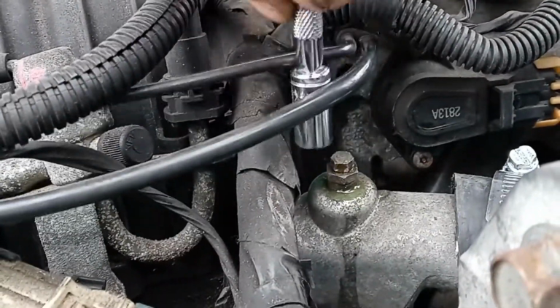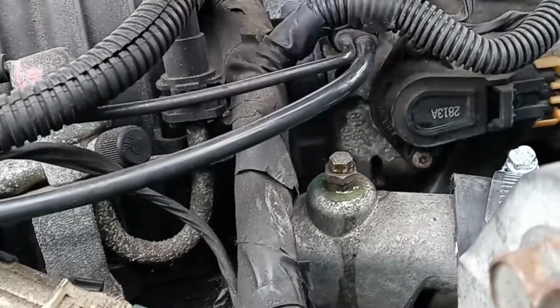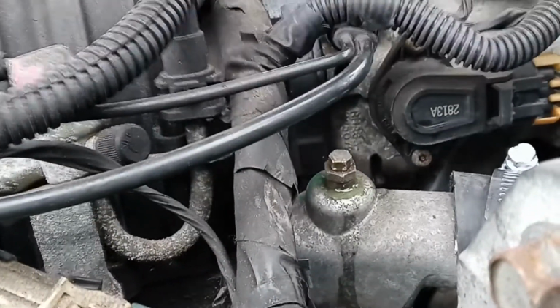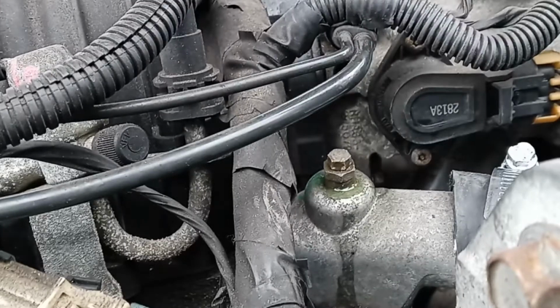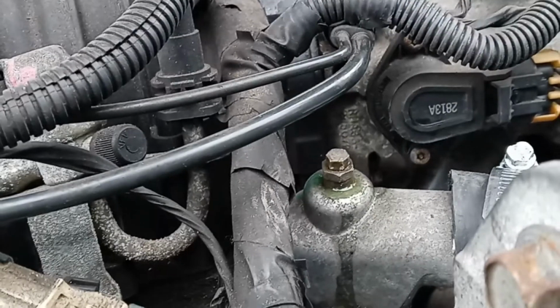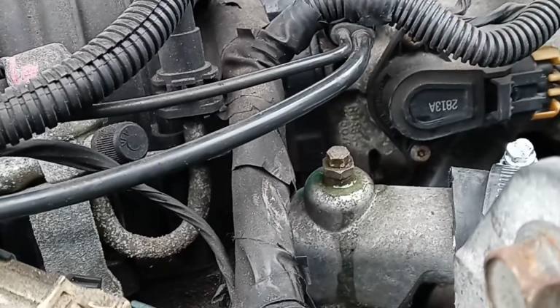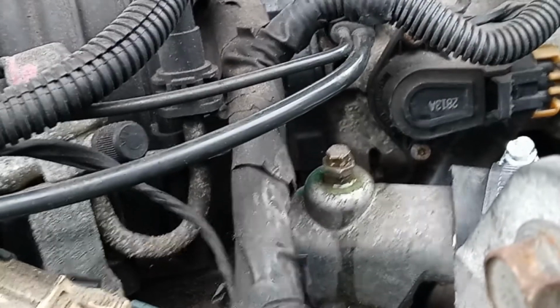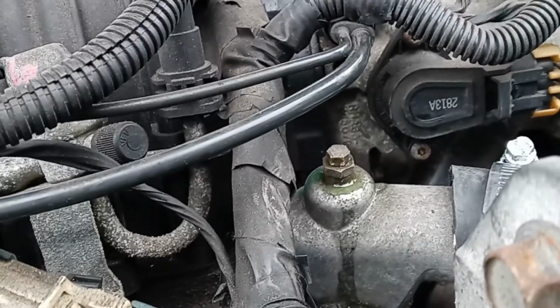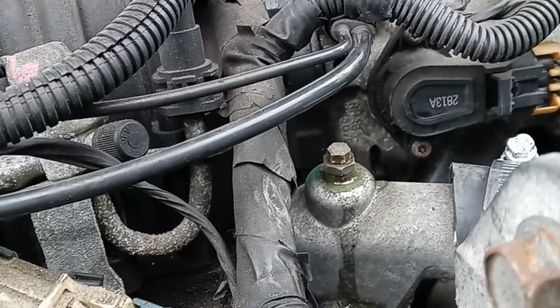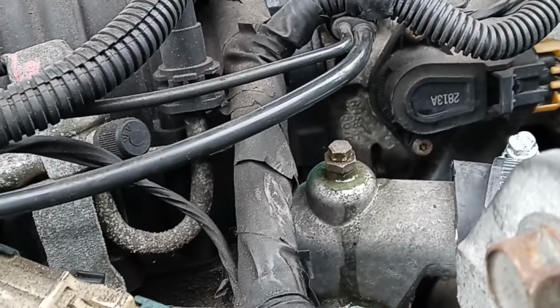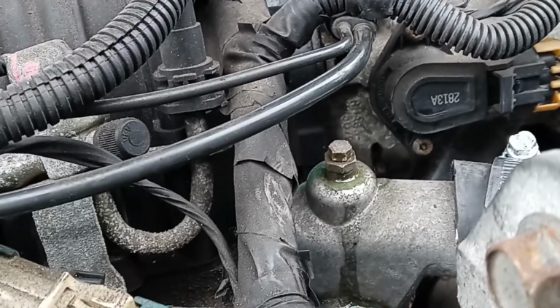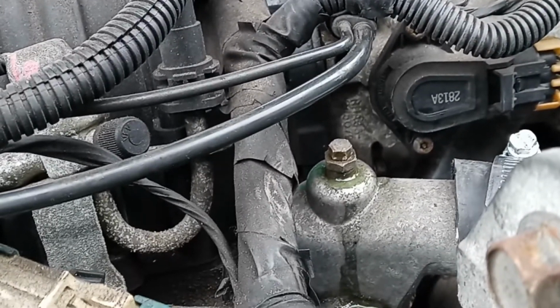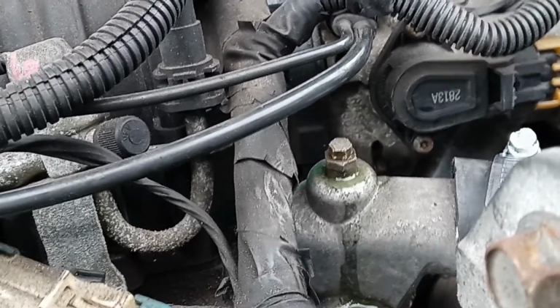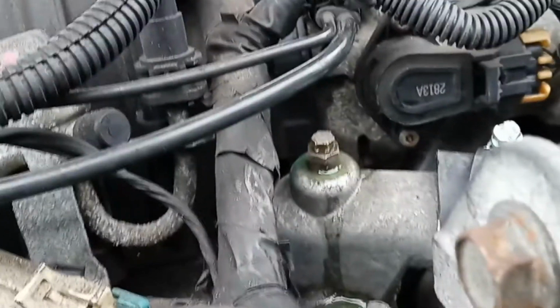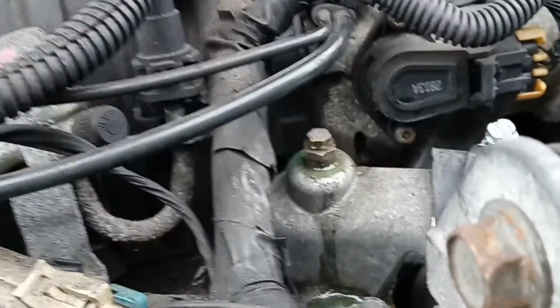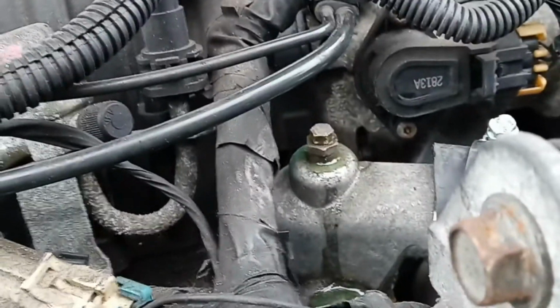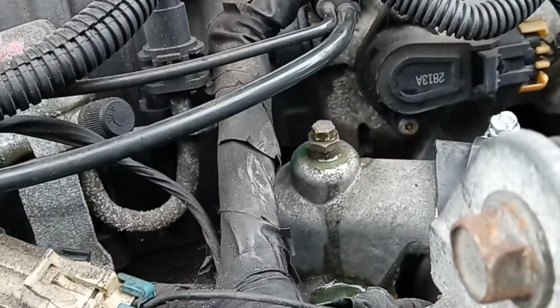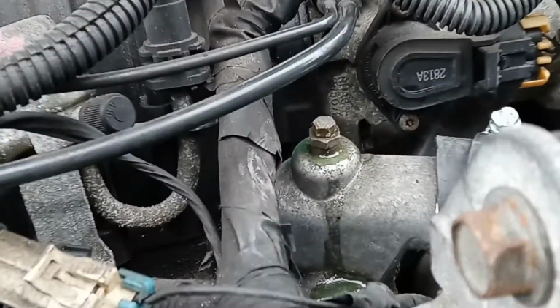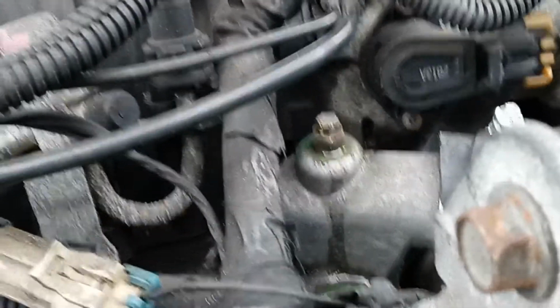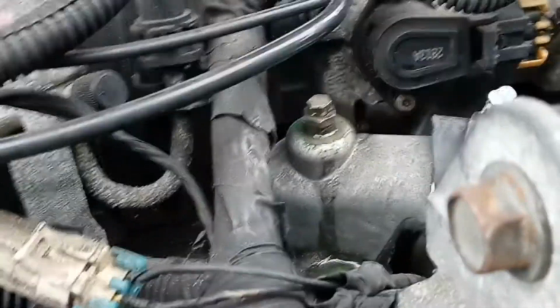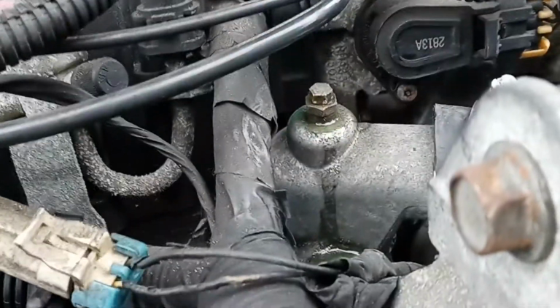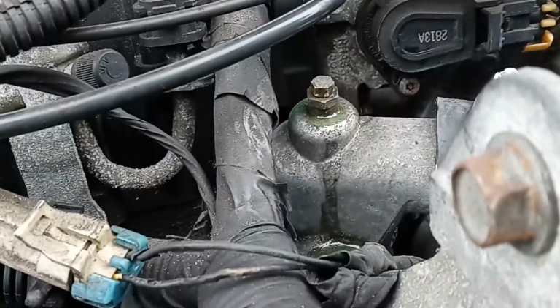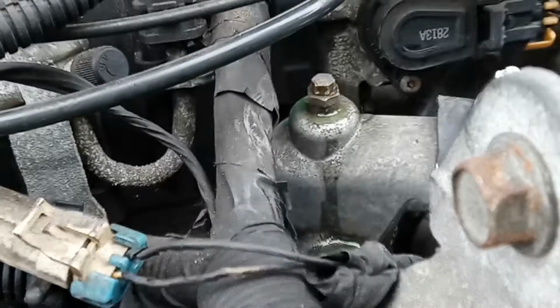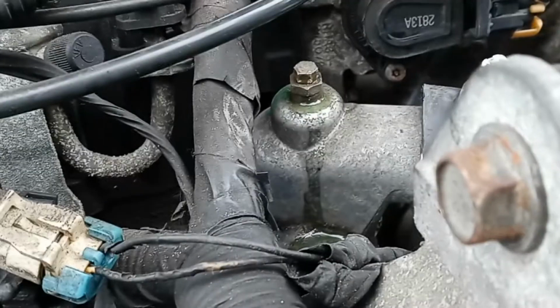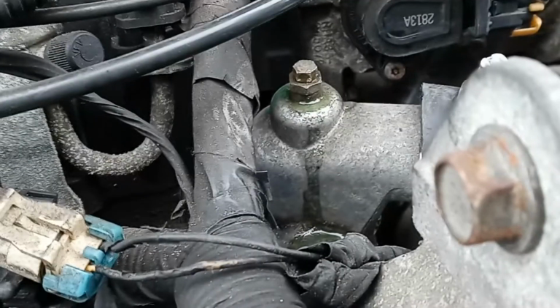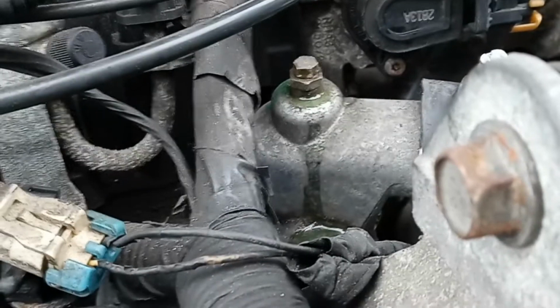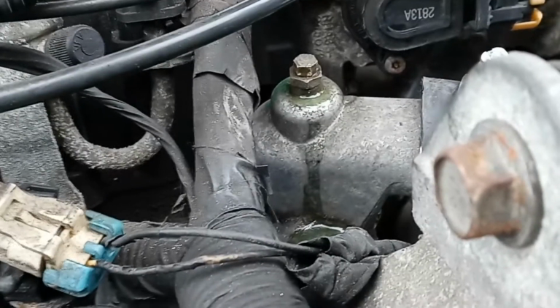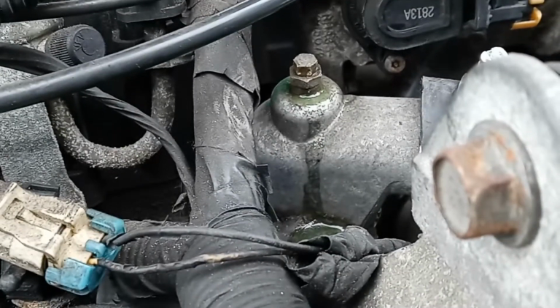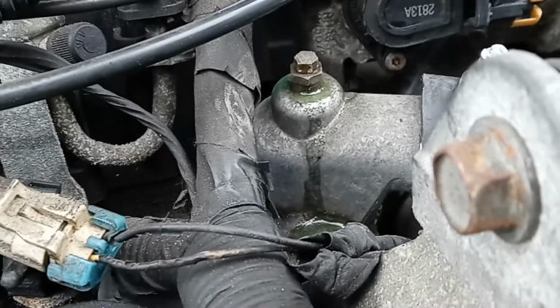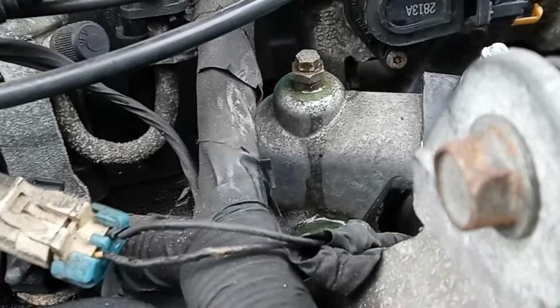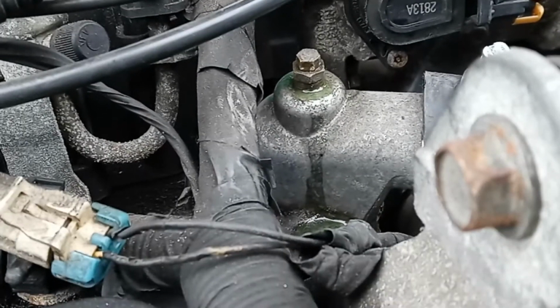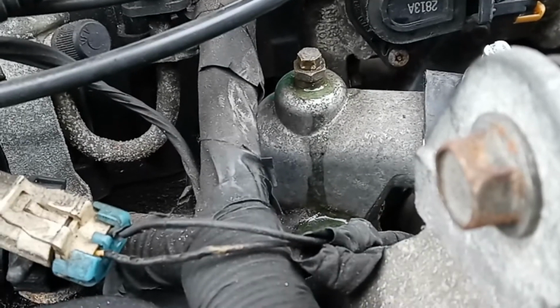The air will come out first. And then once you see the water flowing, tighten it back up. You don't want to take the nut out completely, because then it will shoot out all over the place.